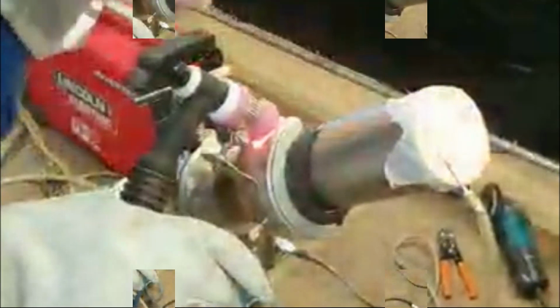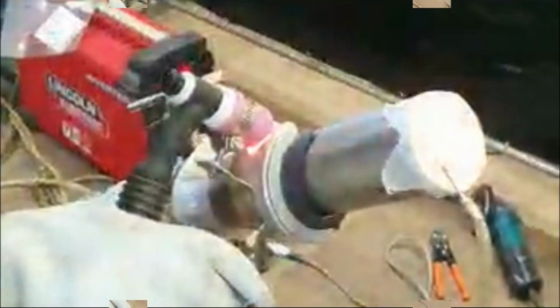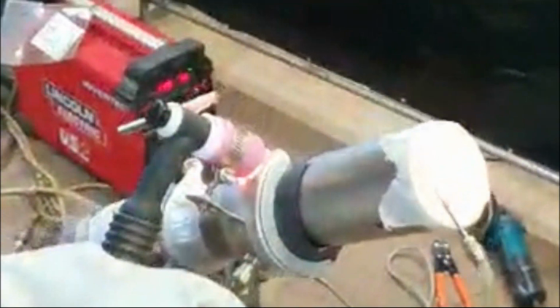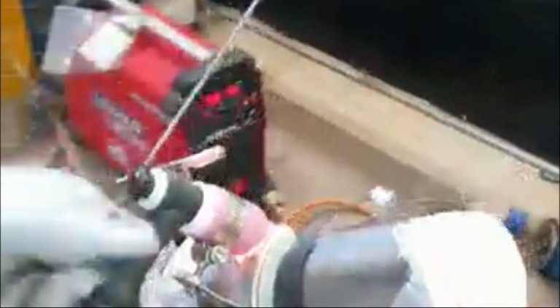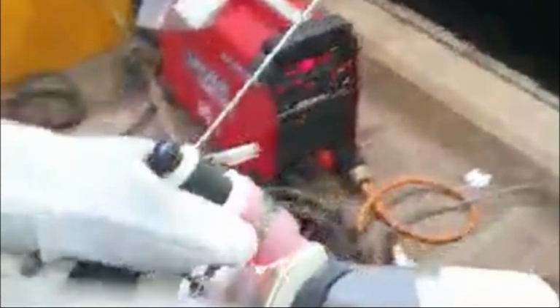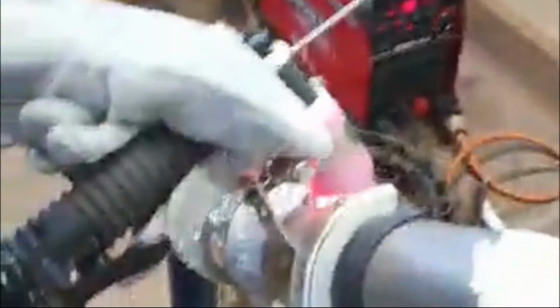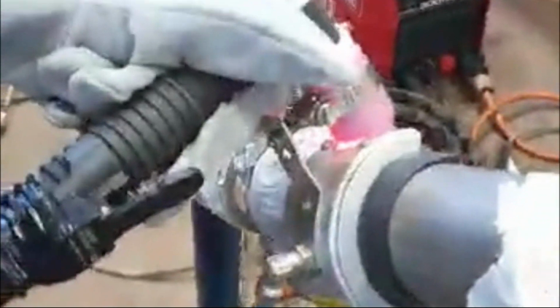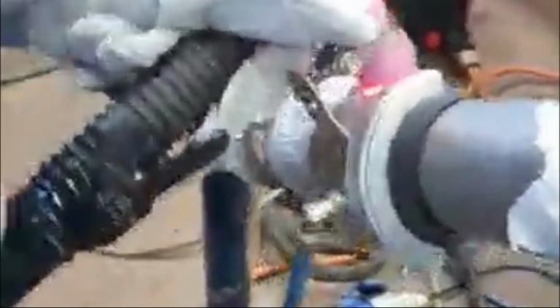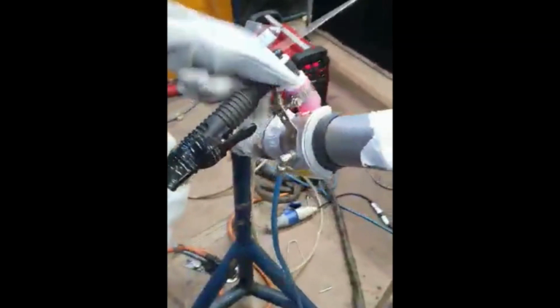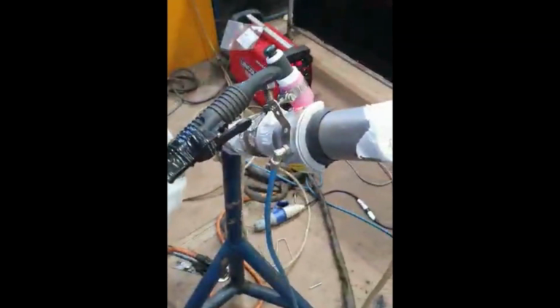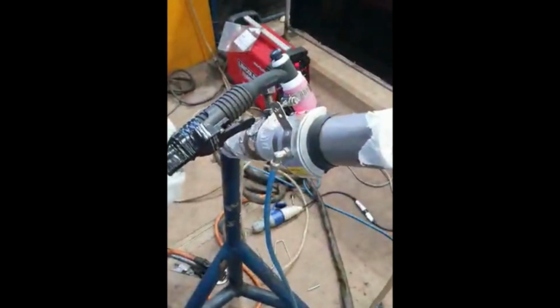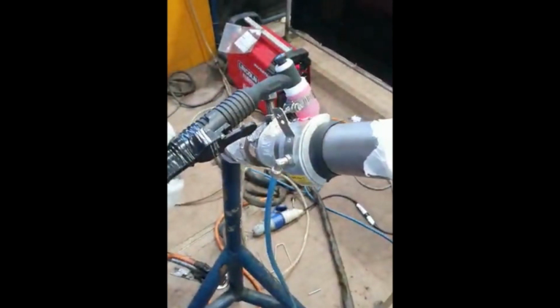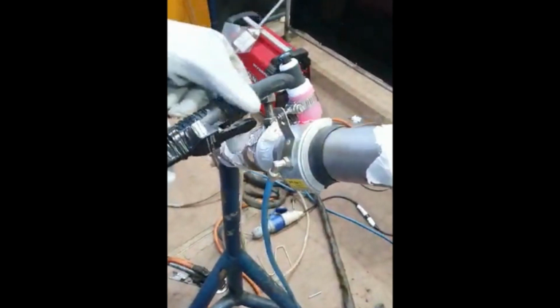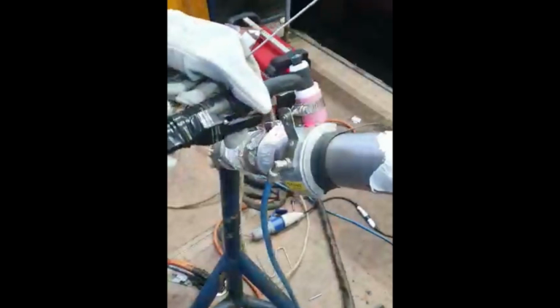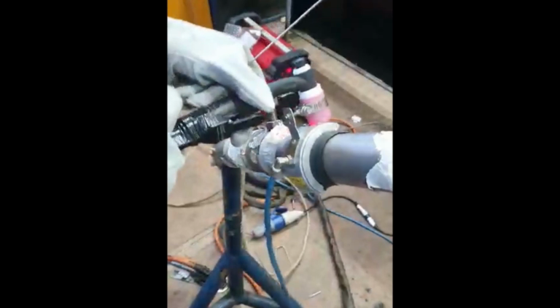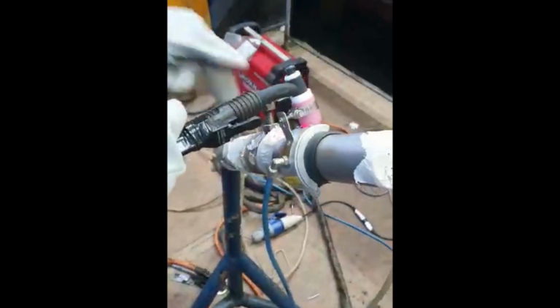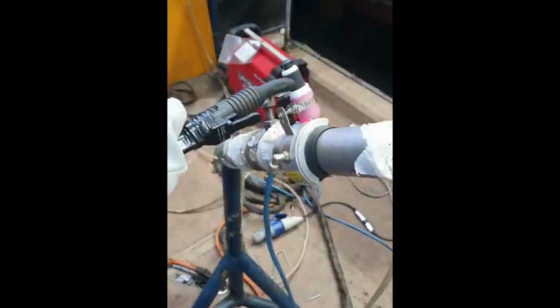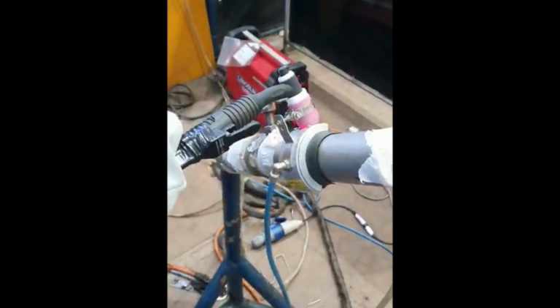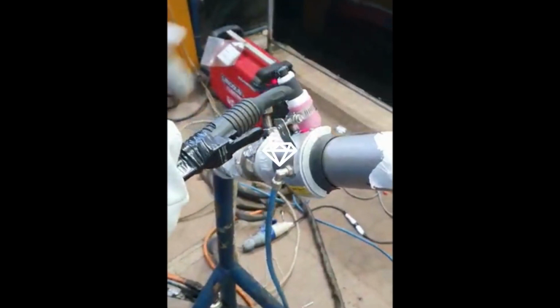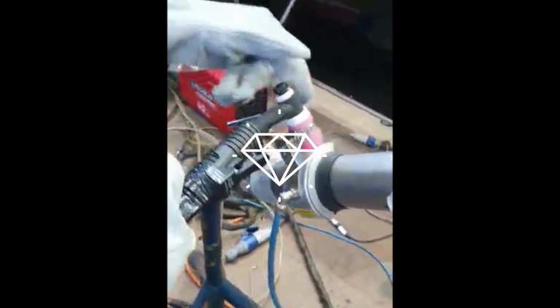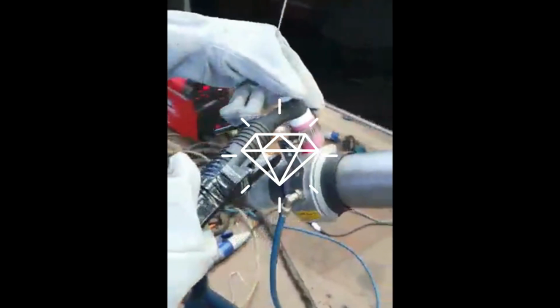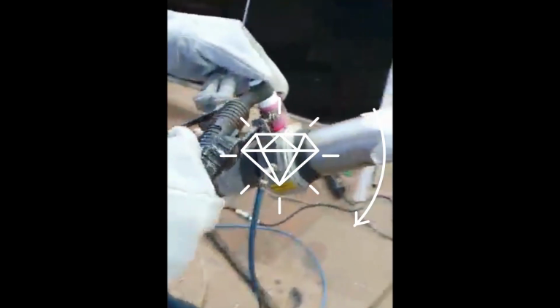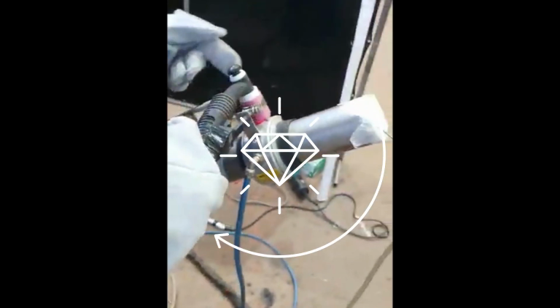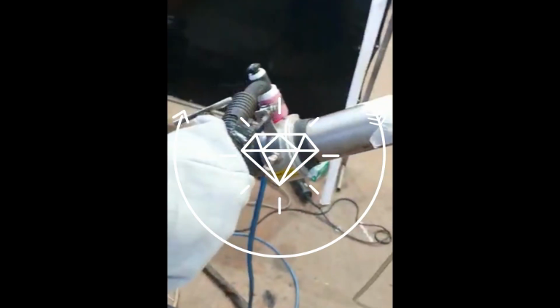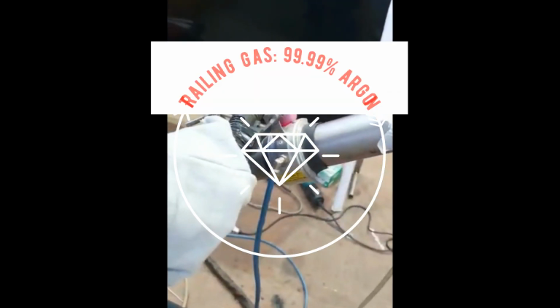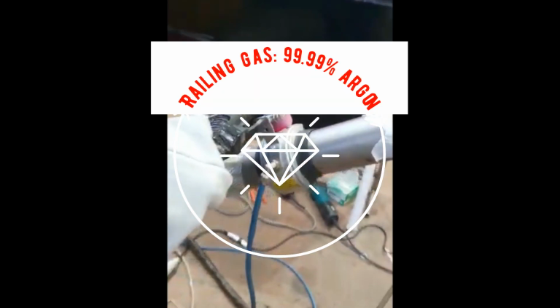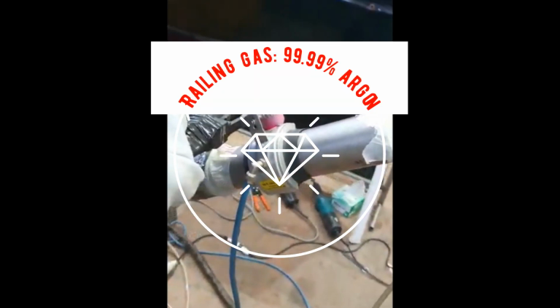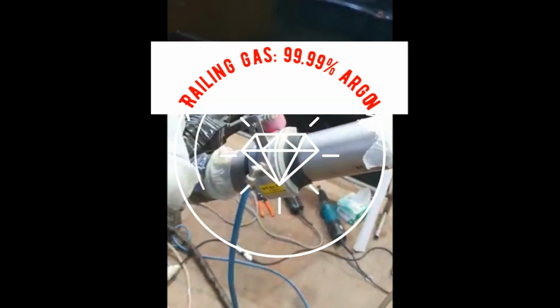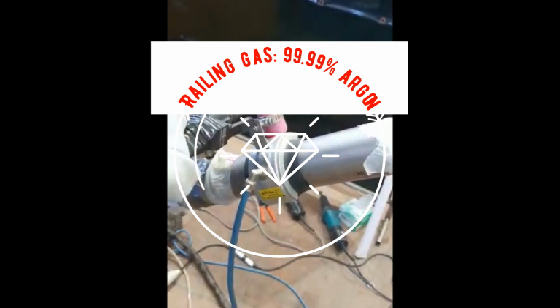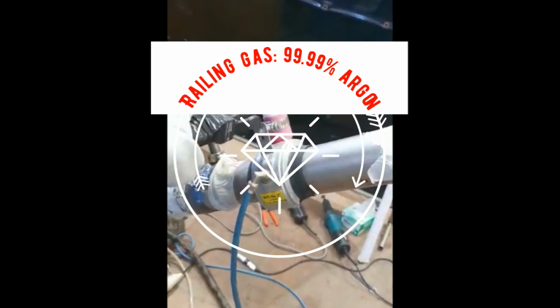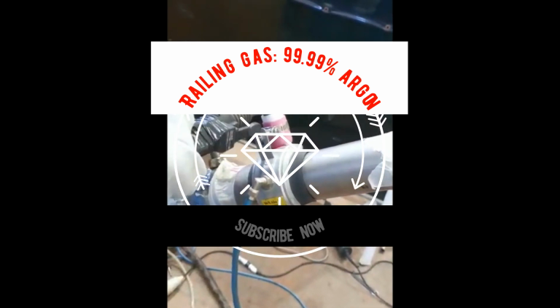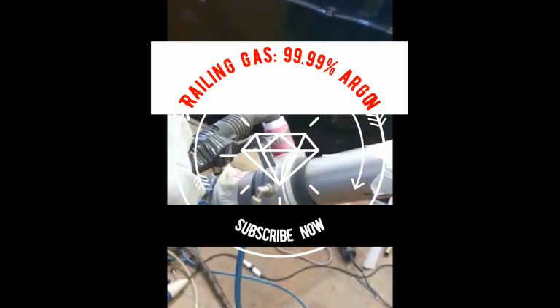Trailing sleeves are required to provide inert gas trailing and avoid atmospheric contamination. They are easily available in the market for different pipe sizes. Argon shielding and argon trailing are both required during welding.